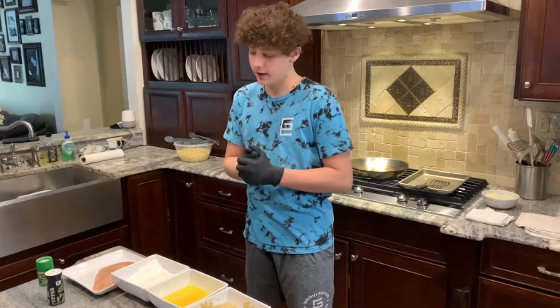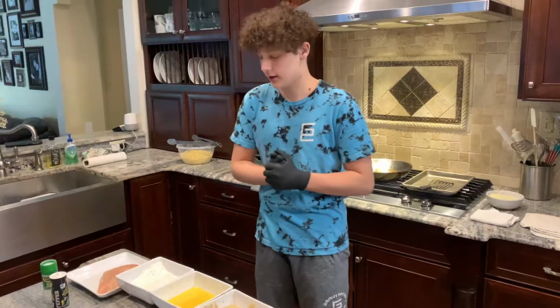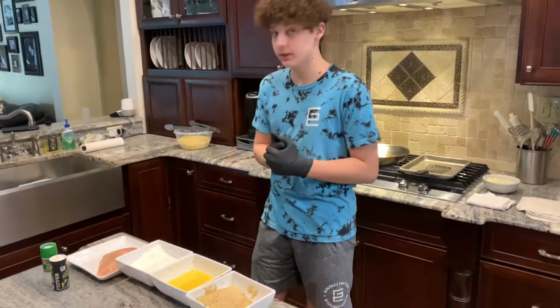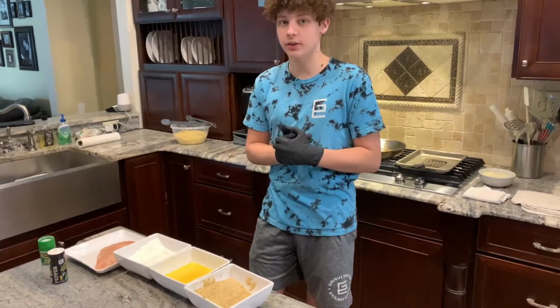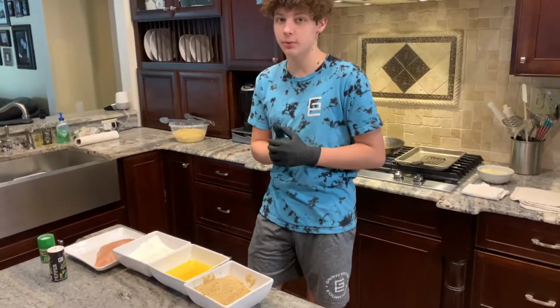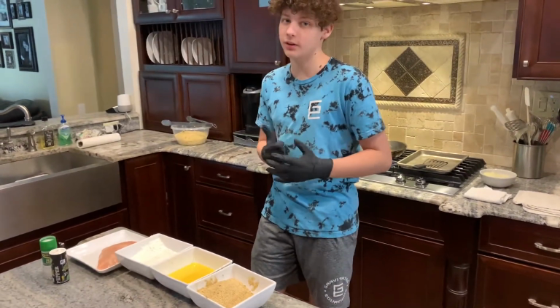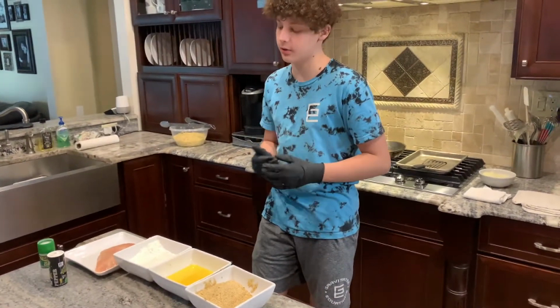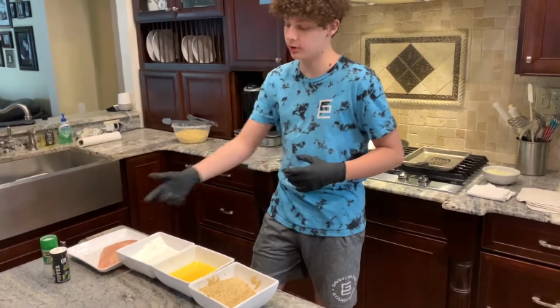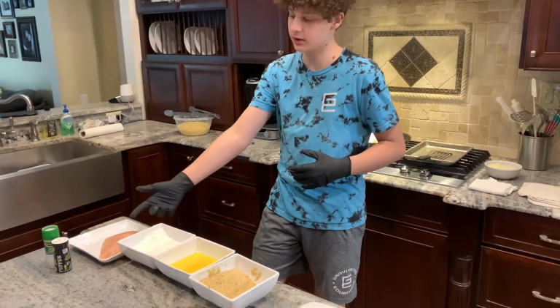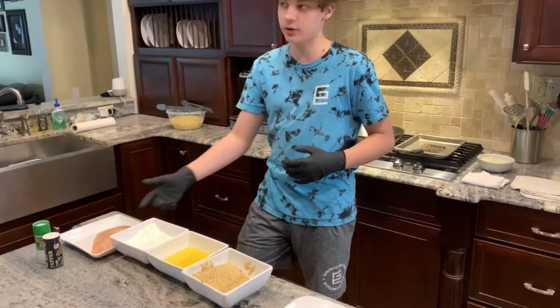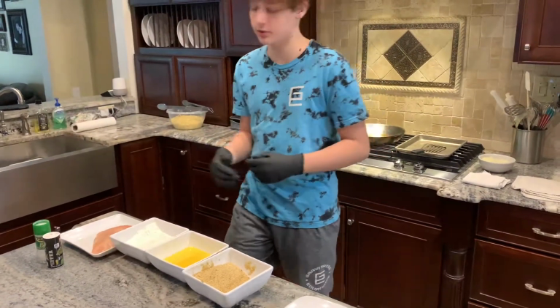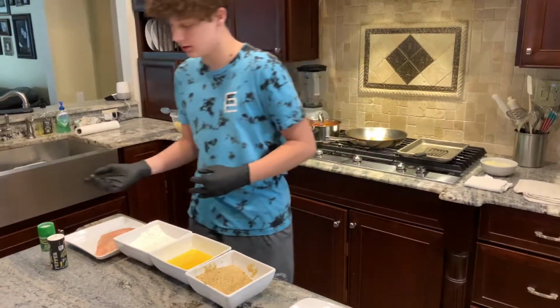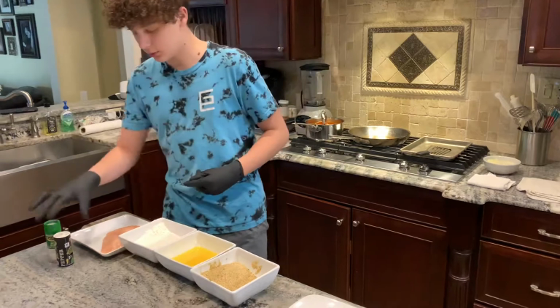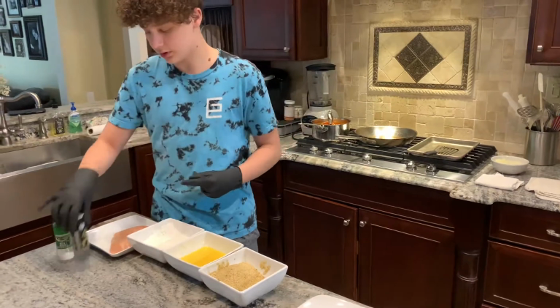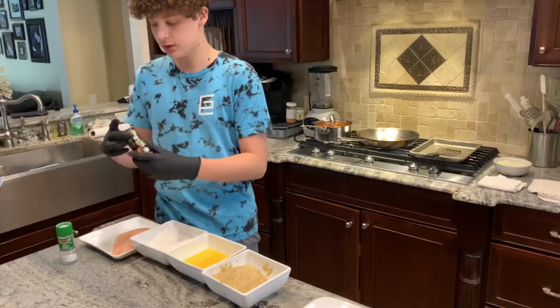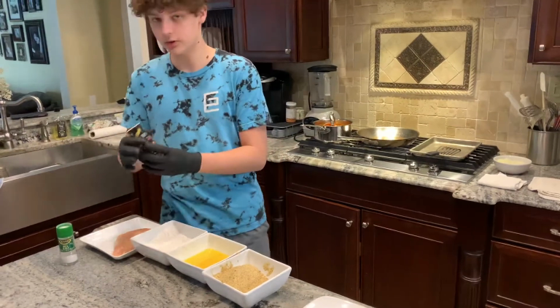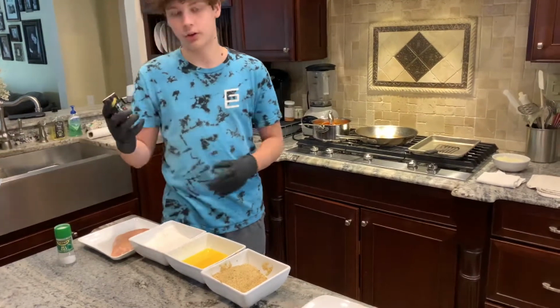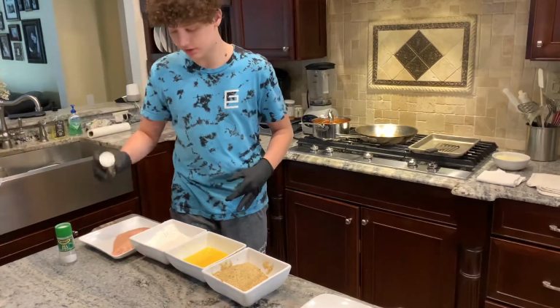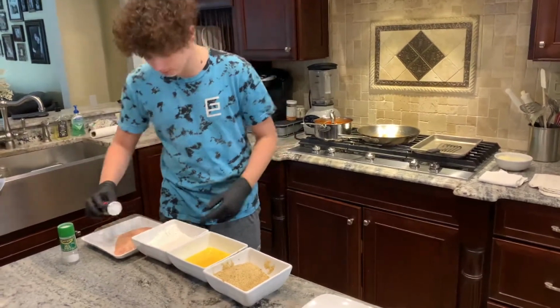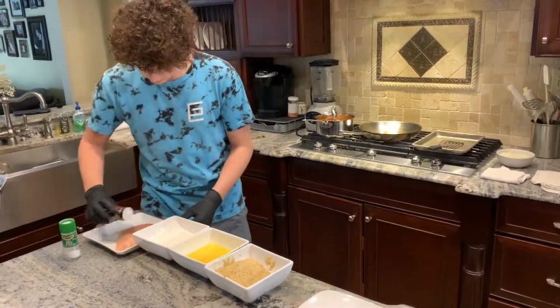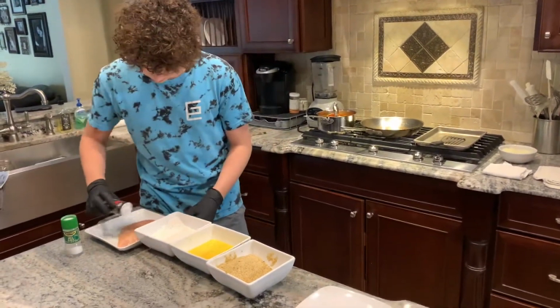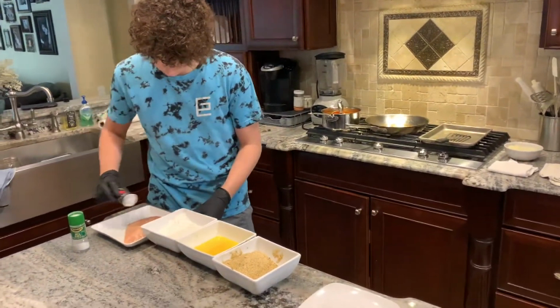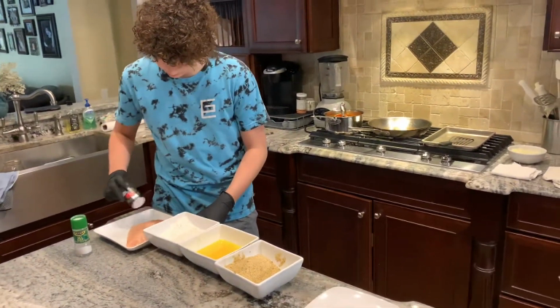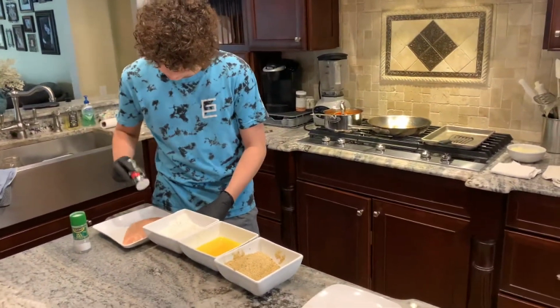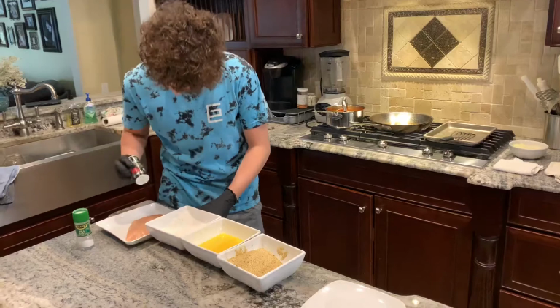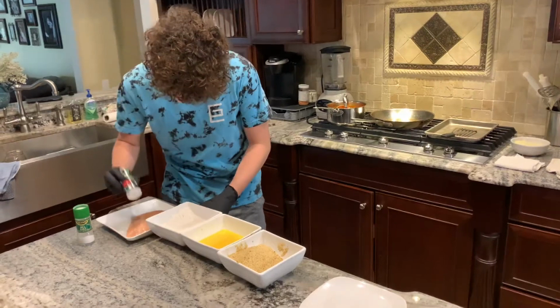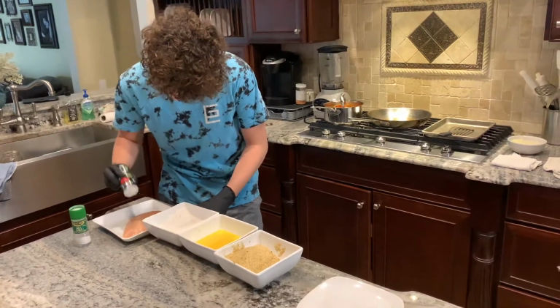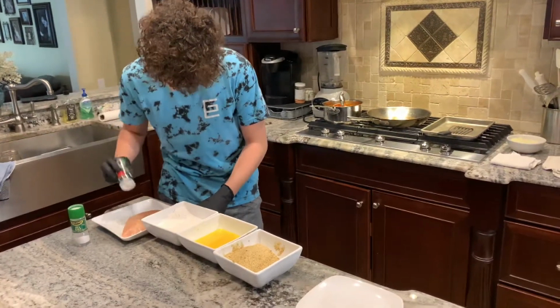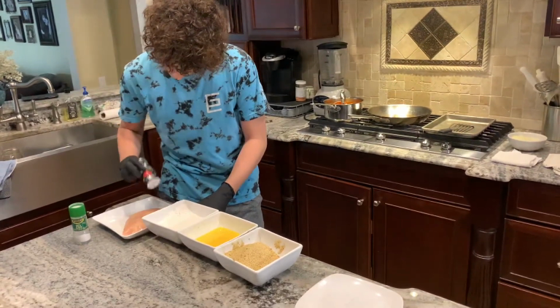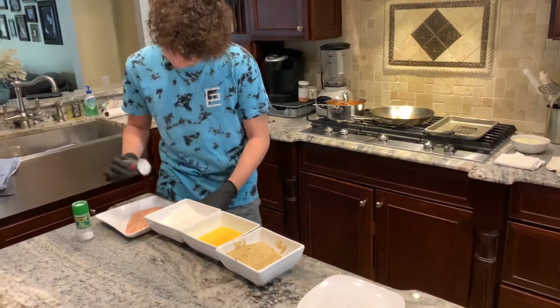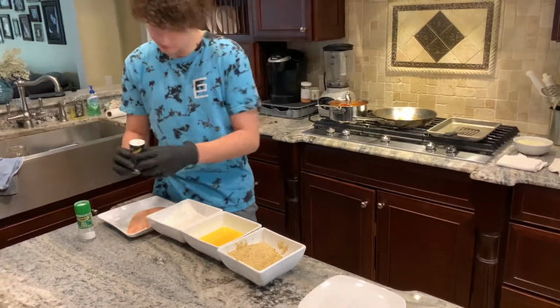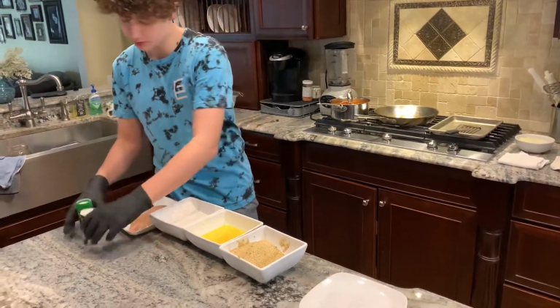Today for Miss India's Culinary Project, we're going to be making chicken parmesan. What you want to do is first start off by seasoning it with a little bit of pepper and some salt.